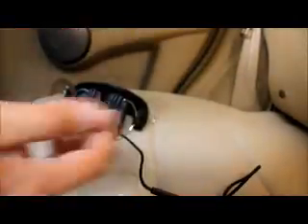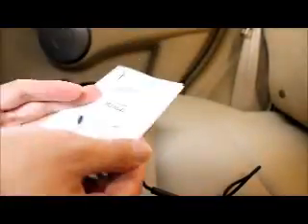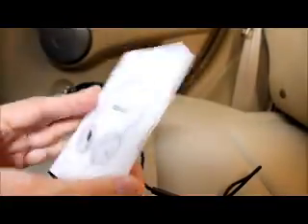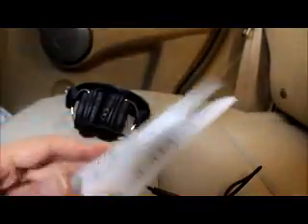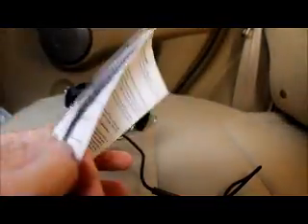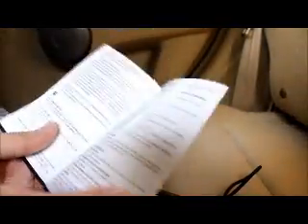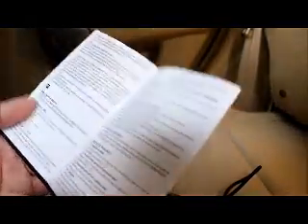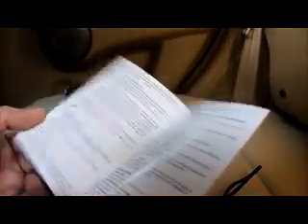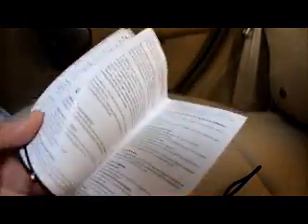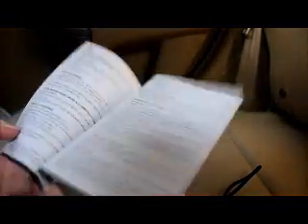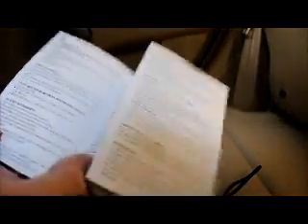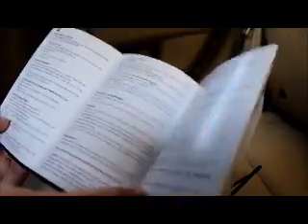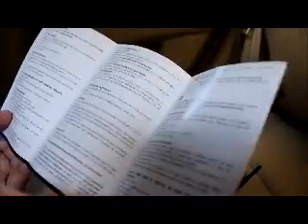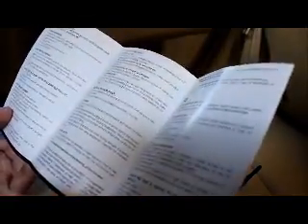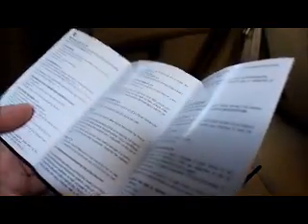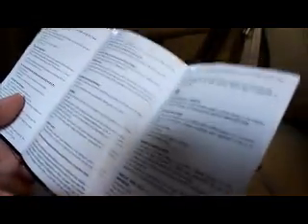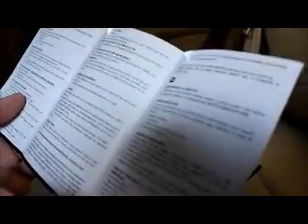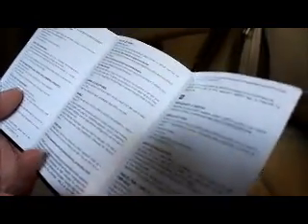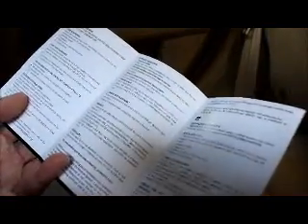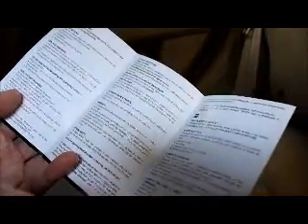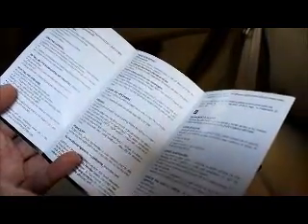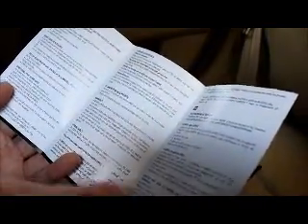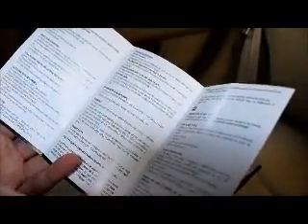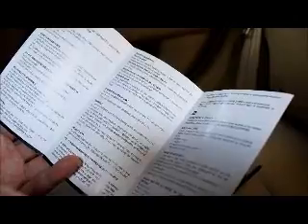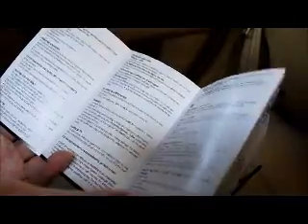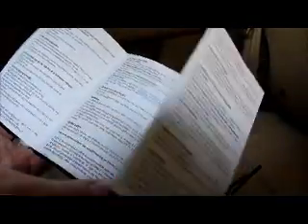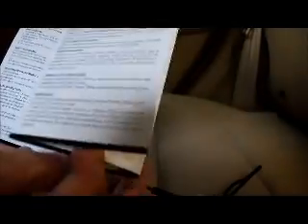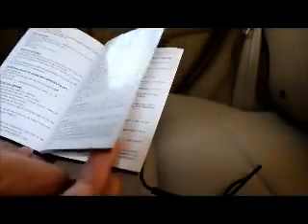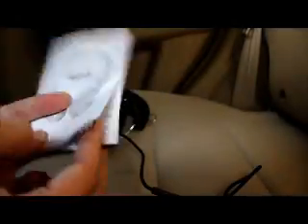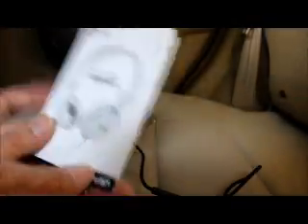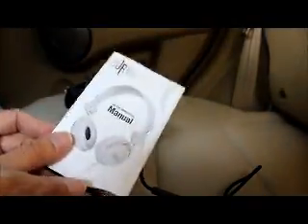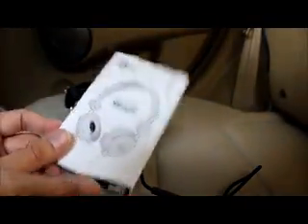So it comes with a little user manual that tells you how to use it. It's just plug and play really, but in case you want to clean it or anything like that, it tells you how to clean it, protect it, and all the little features about the manual — which you'll probably never read anyway.